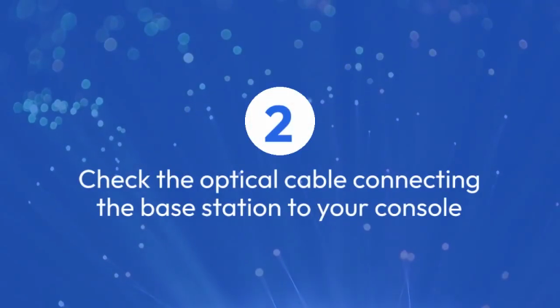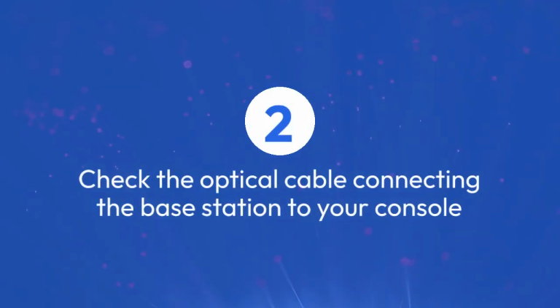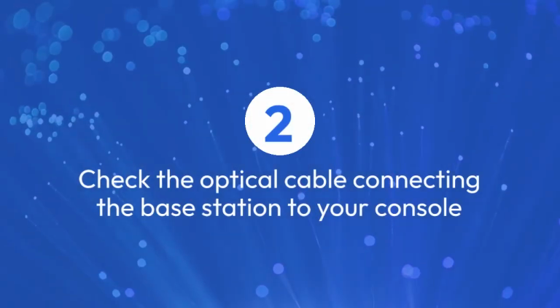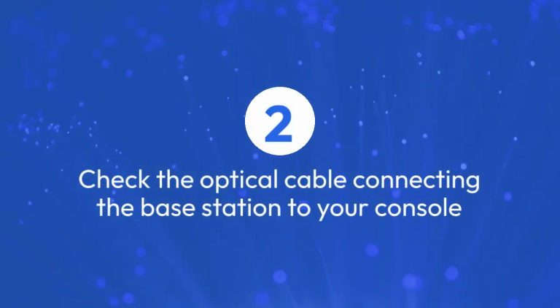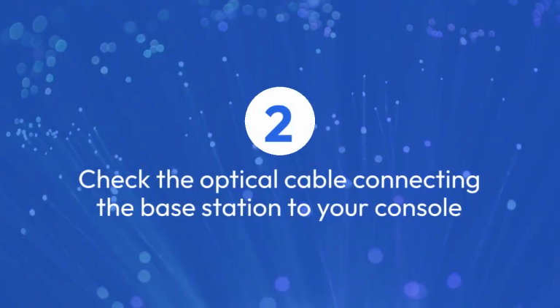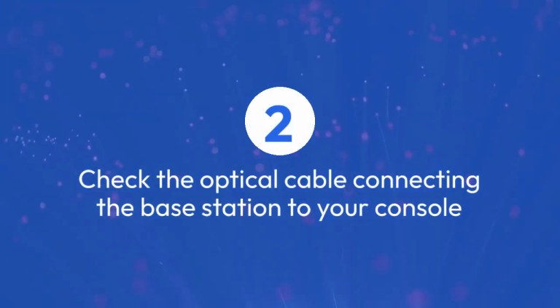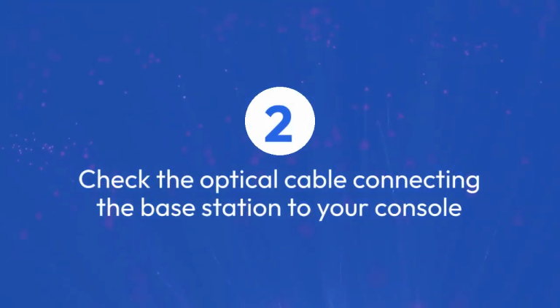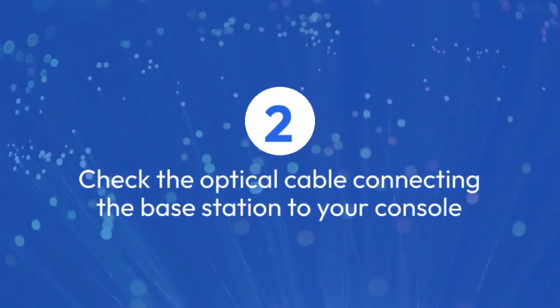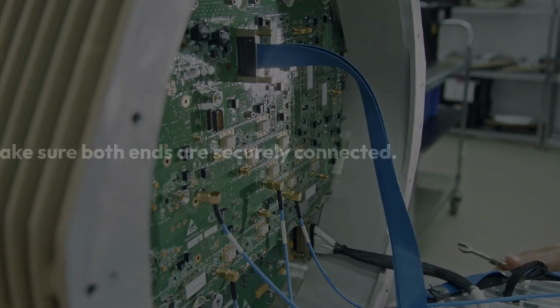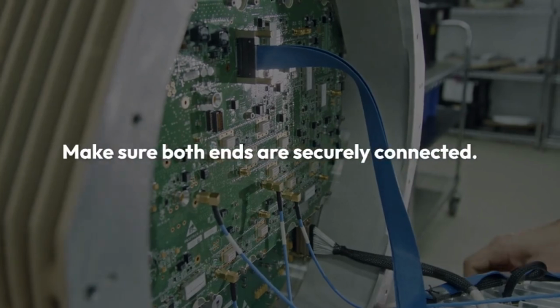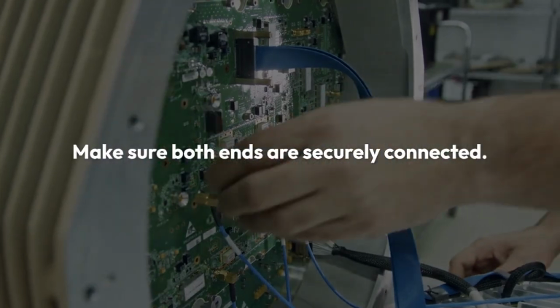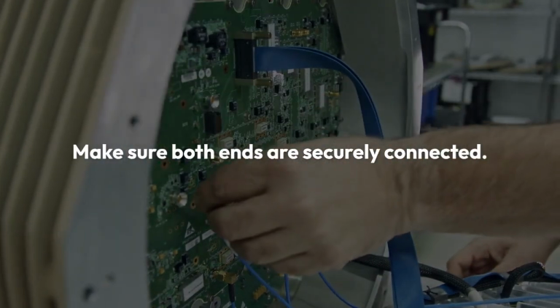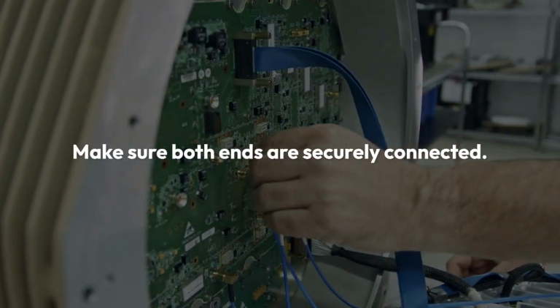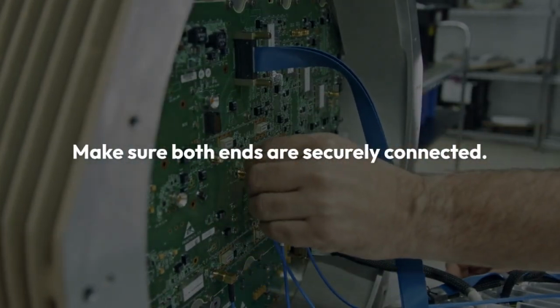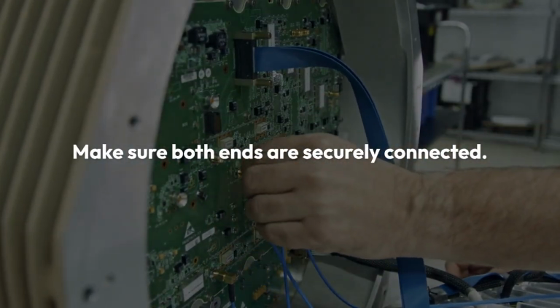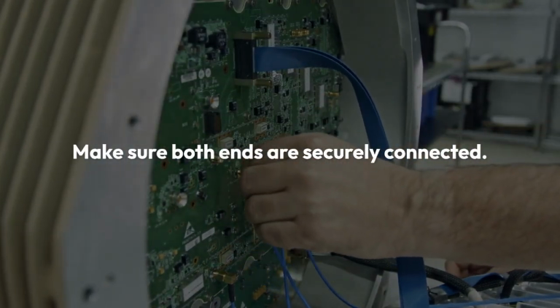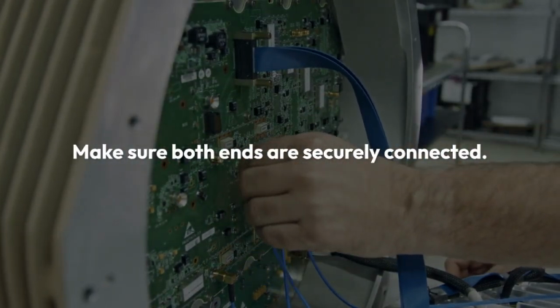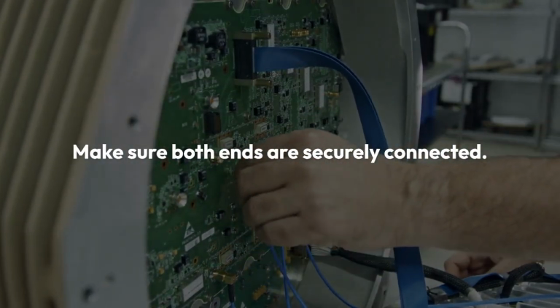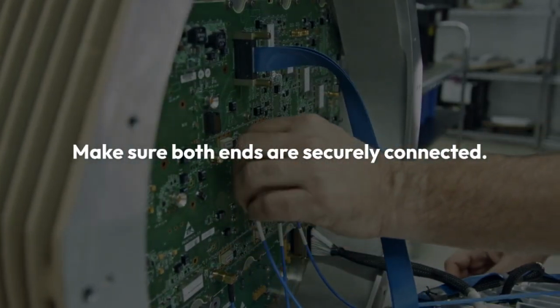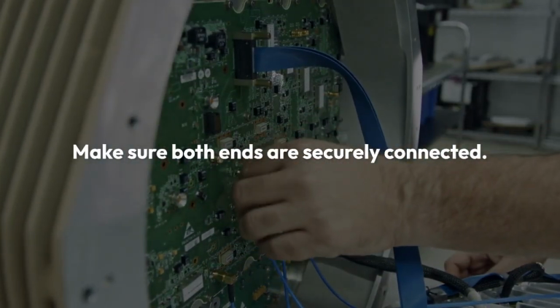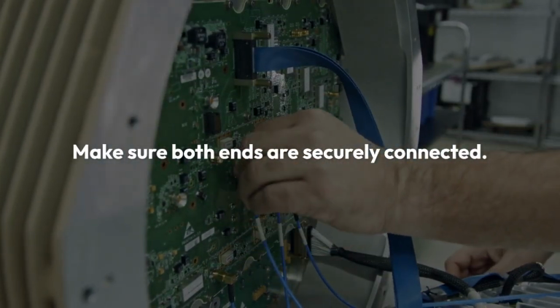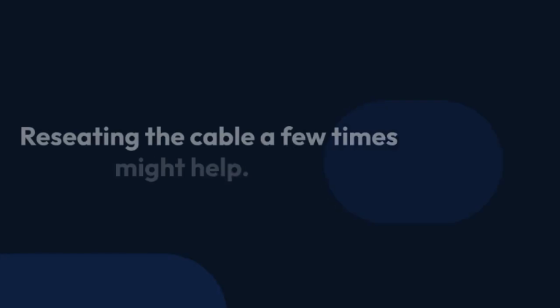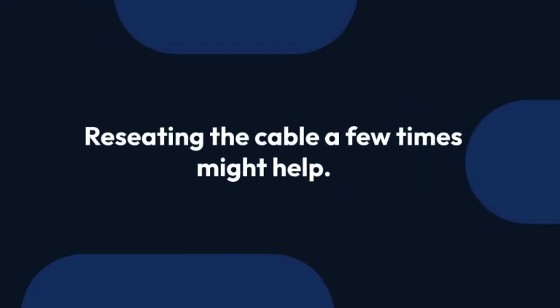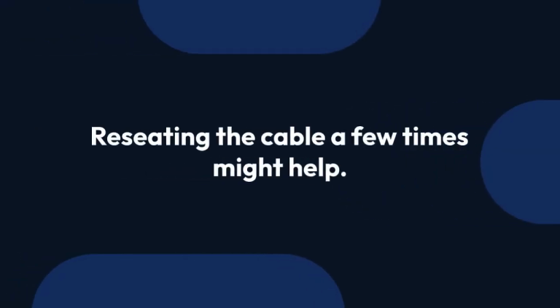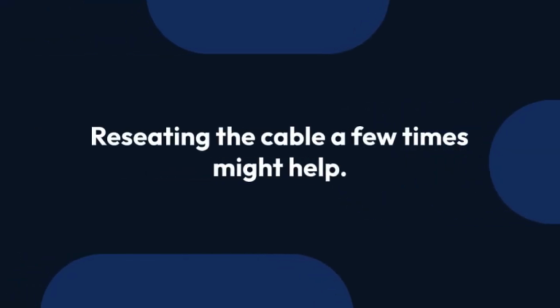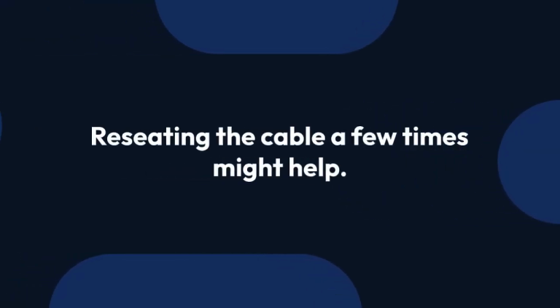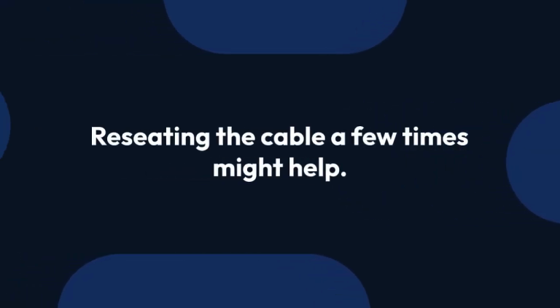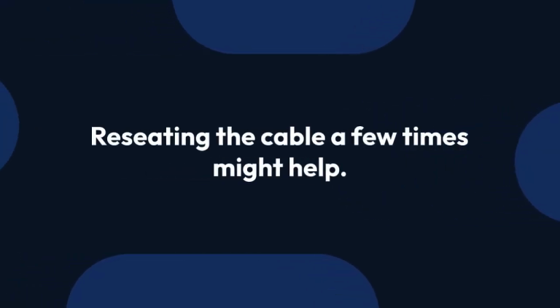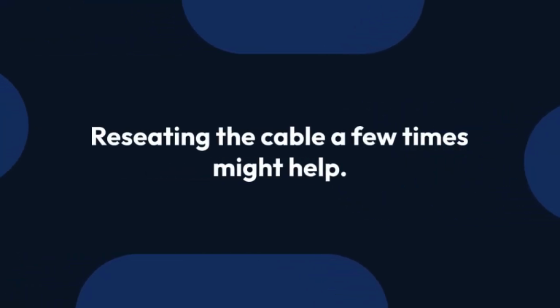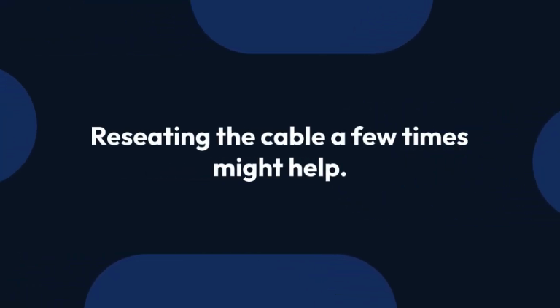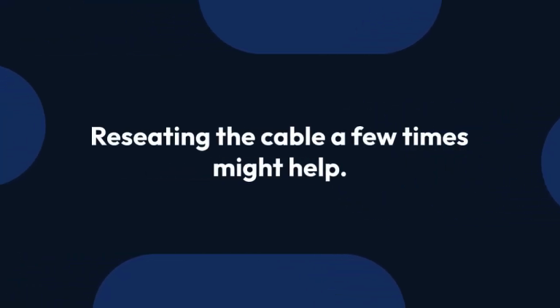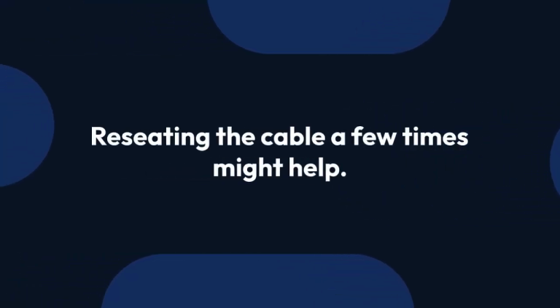Next, check the optical cable connecting the base station to your console. Make sure both ends are securely connected, firmly plugged into both the base and your console. Try re-seating the cable a few times — sometimes a slightly loose connection can cause this problem.